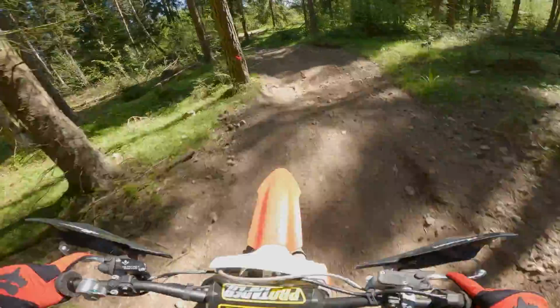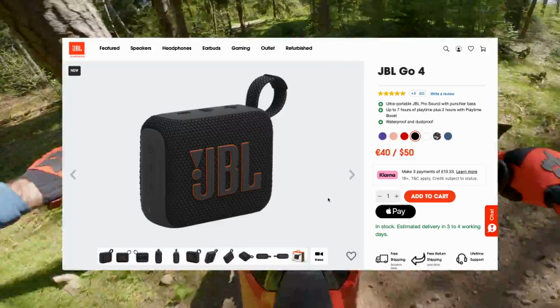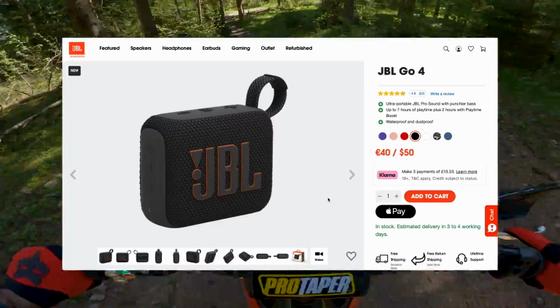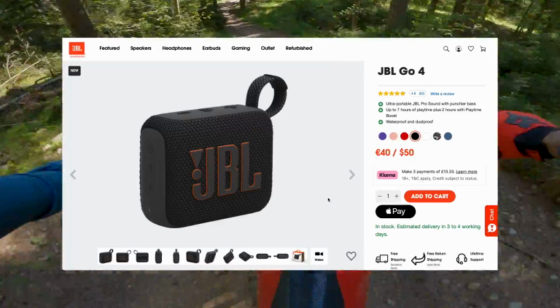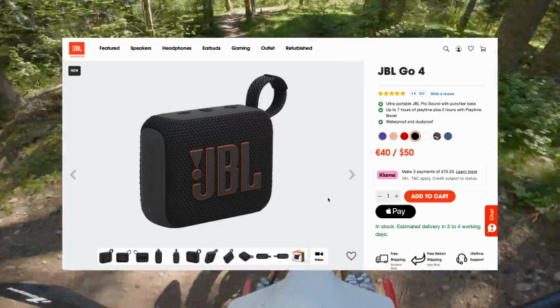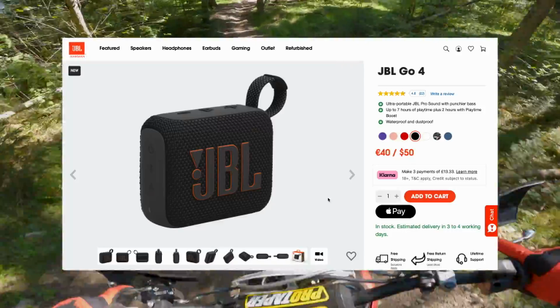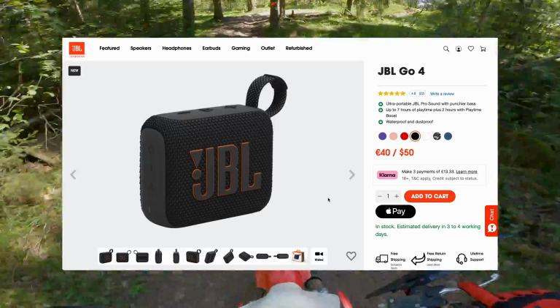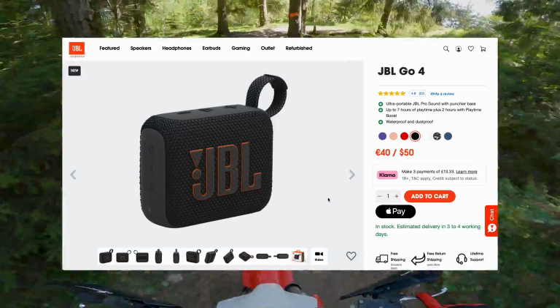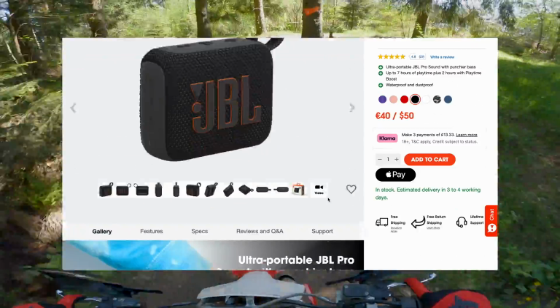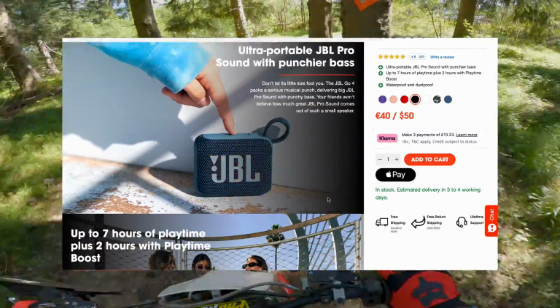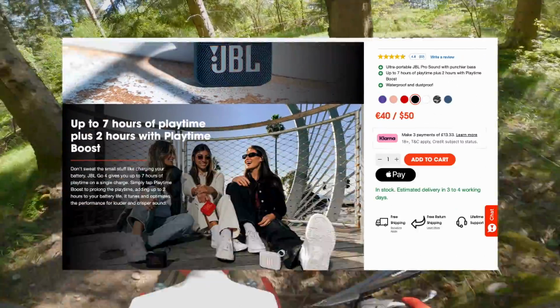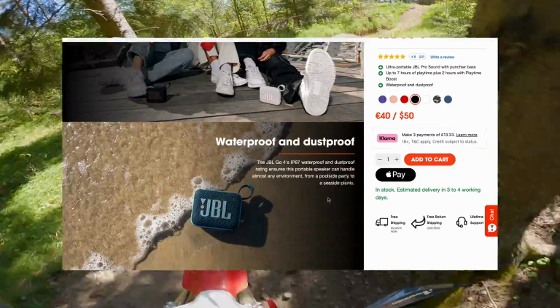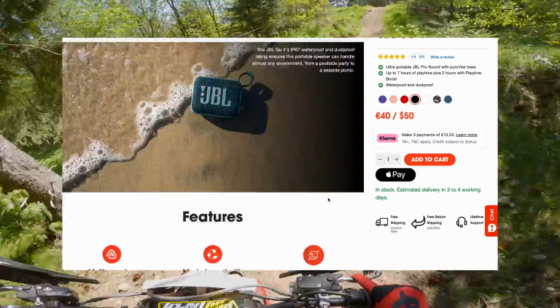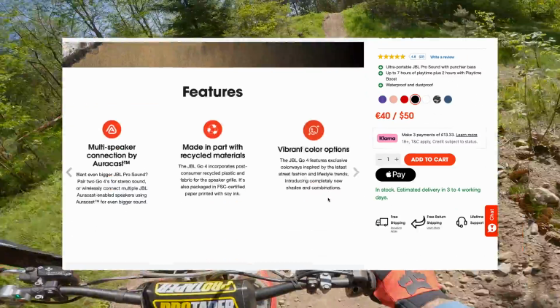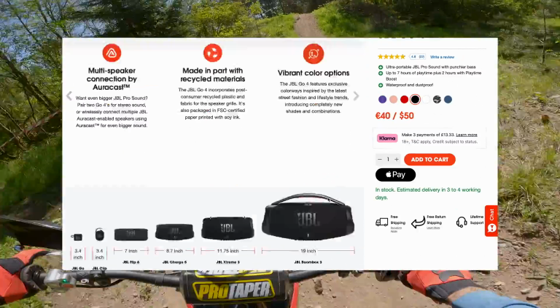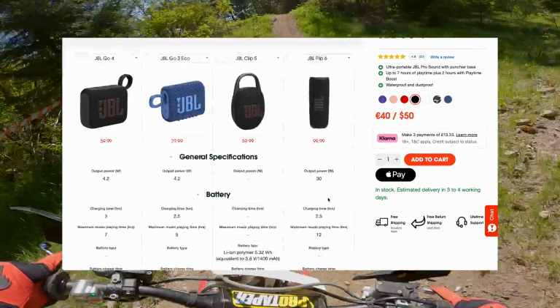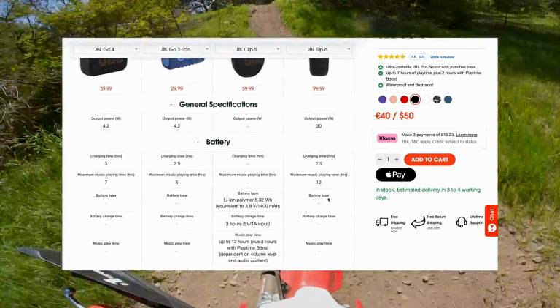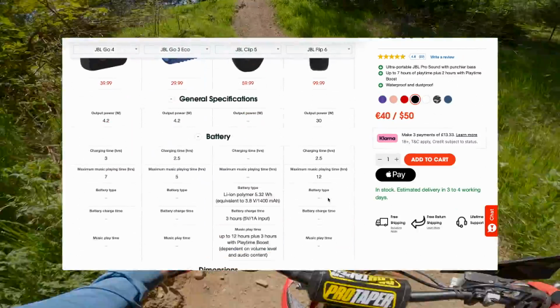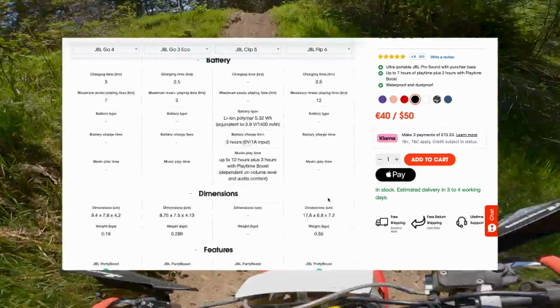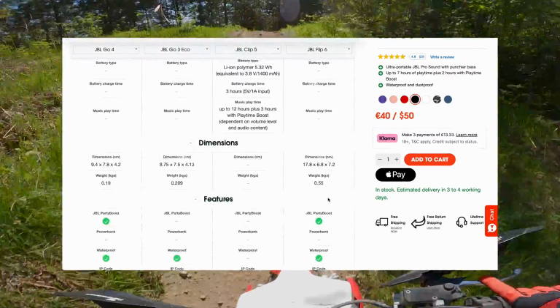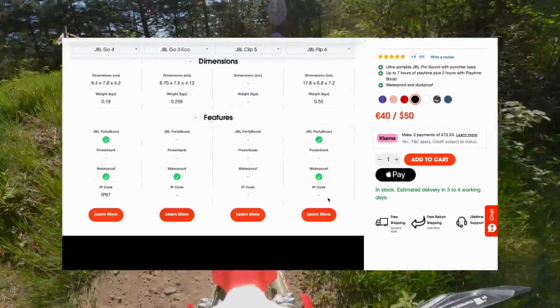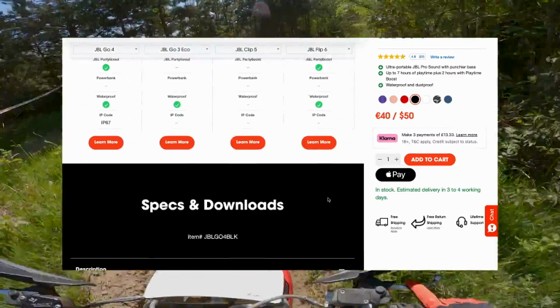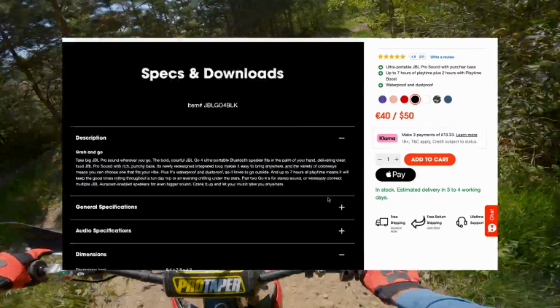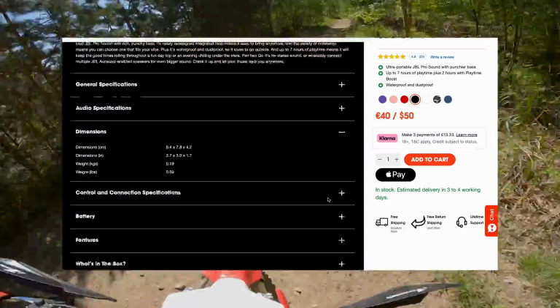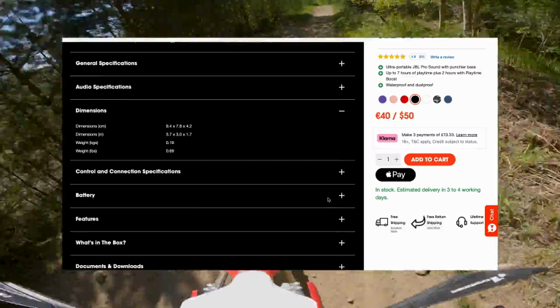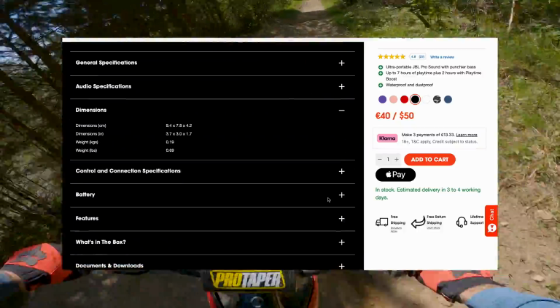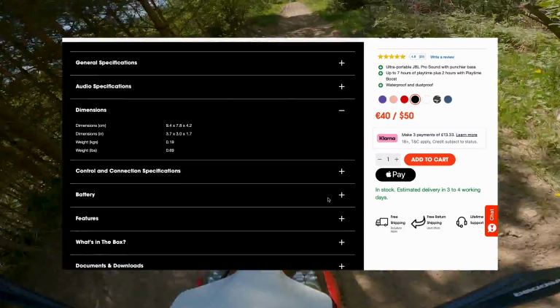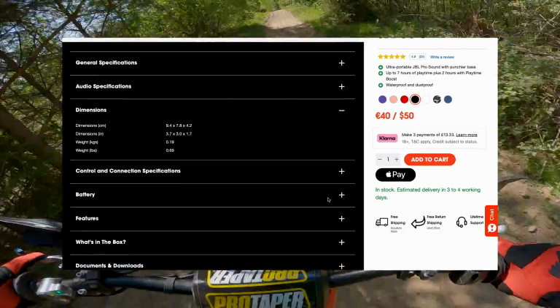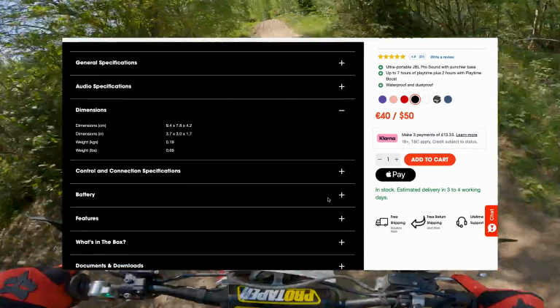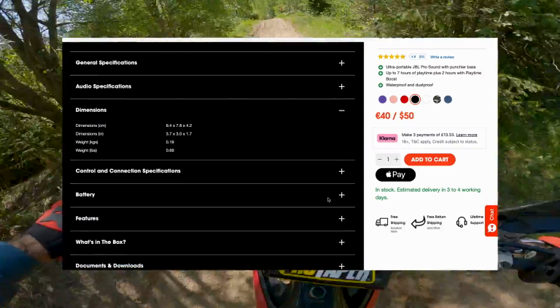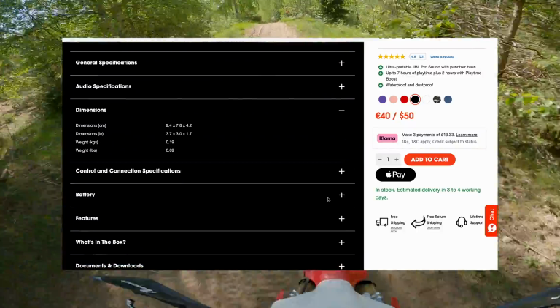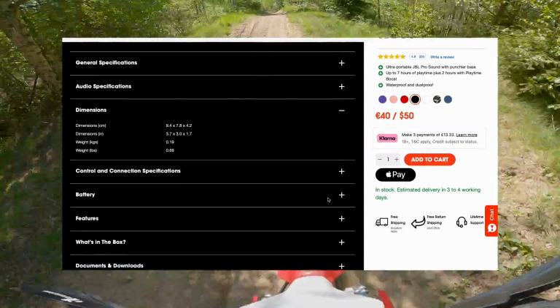As for the speaker, I am using a JBL Go 4. It's a compact speaker with surprisingly big sound, despite its 190 gram weight and small size. It's also waterproof, shockproof, and relatively inexpensive.